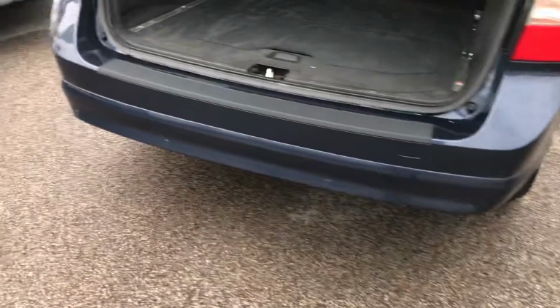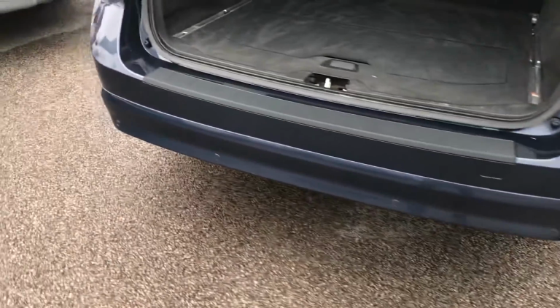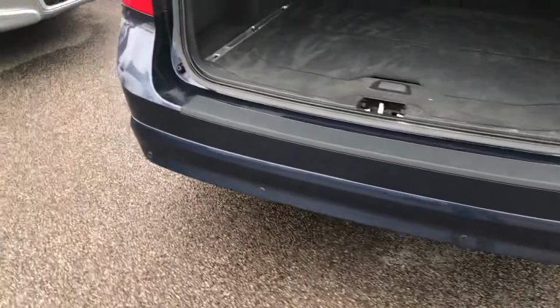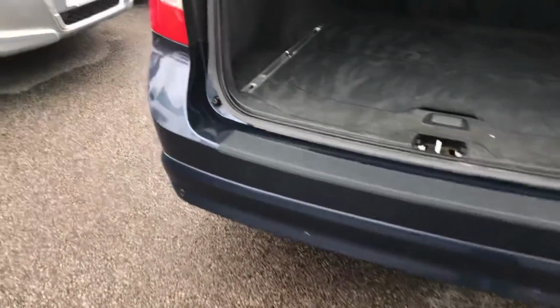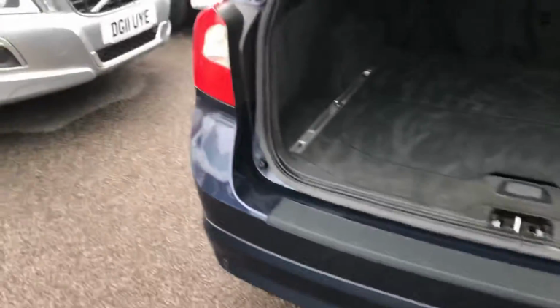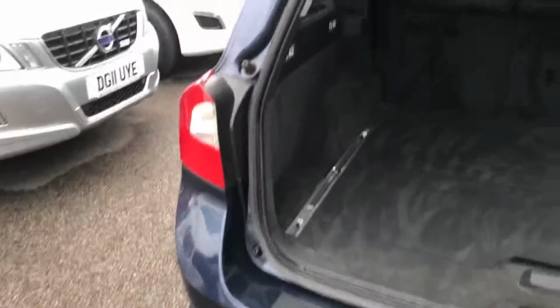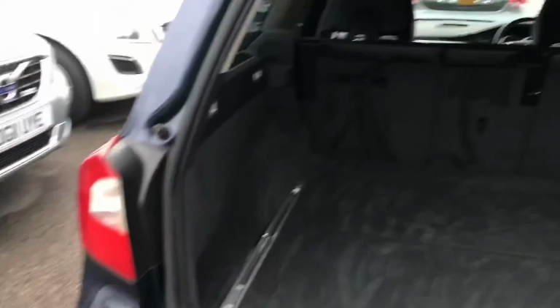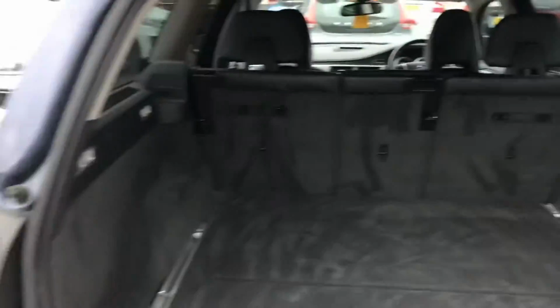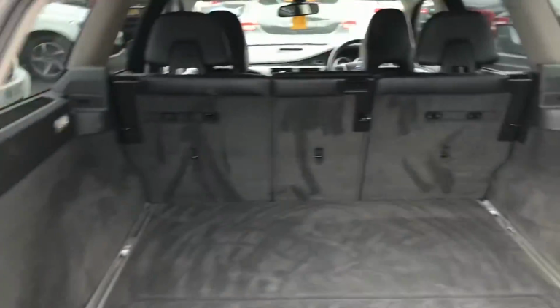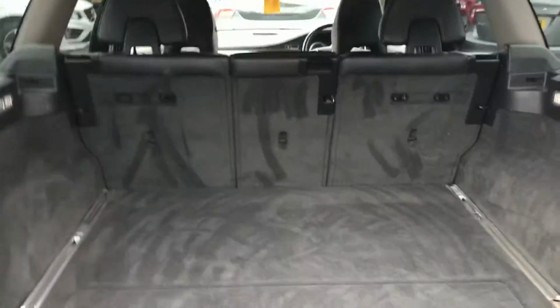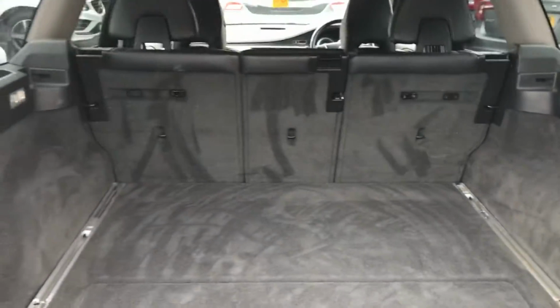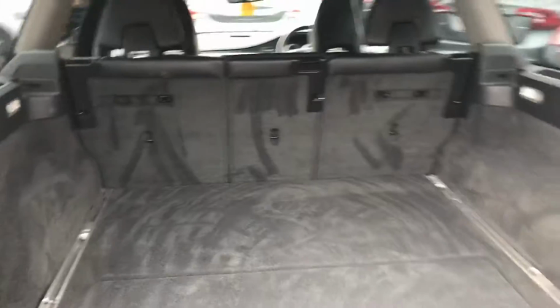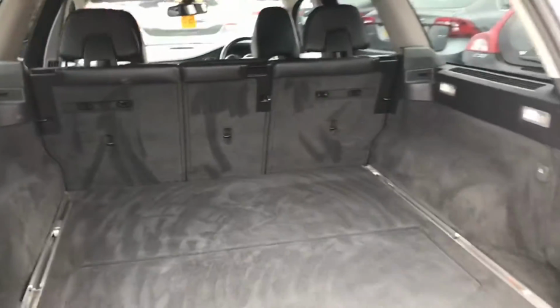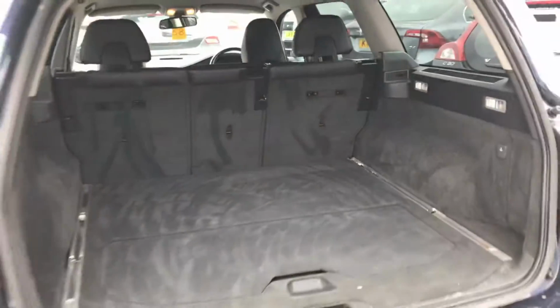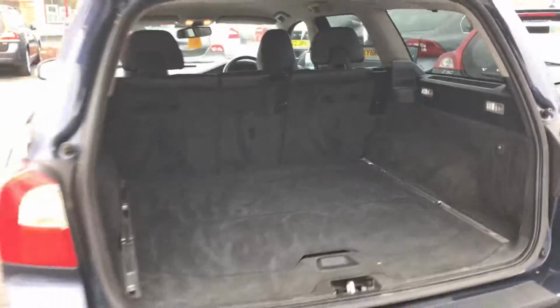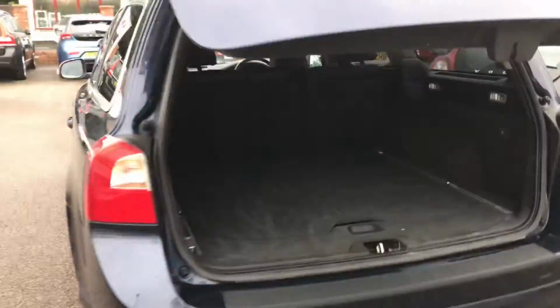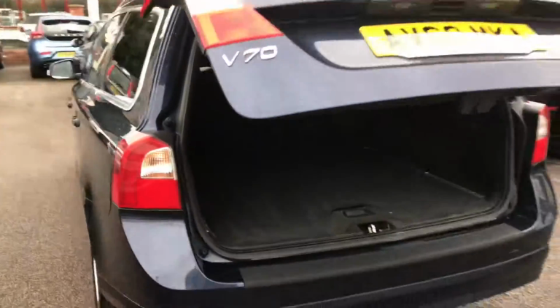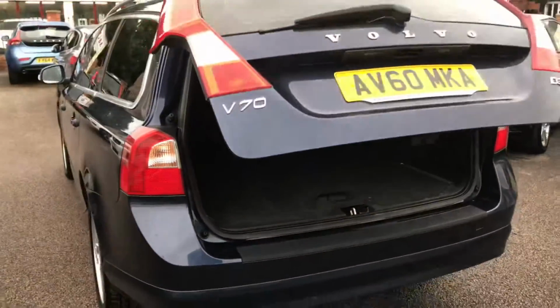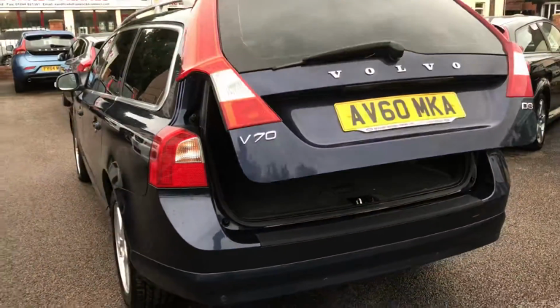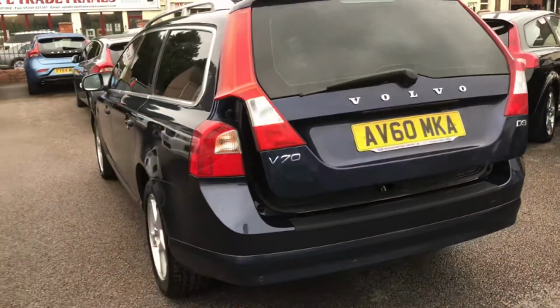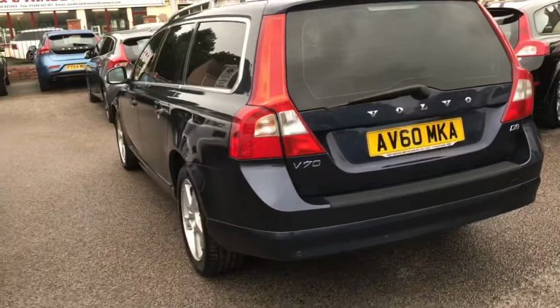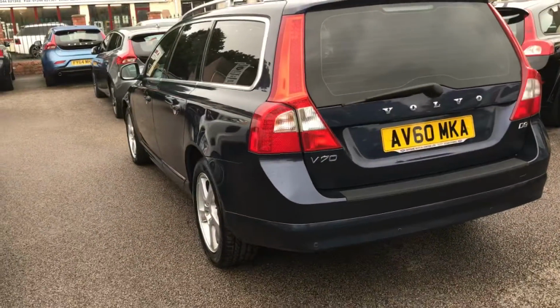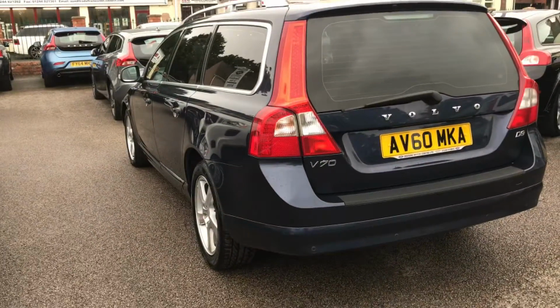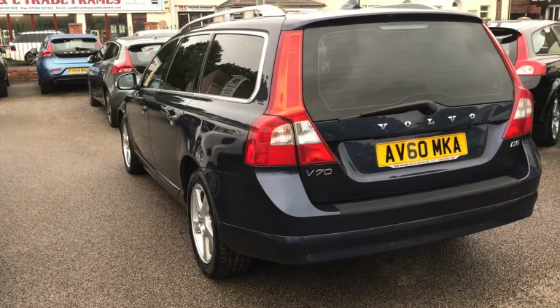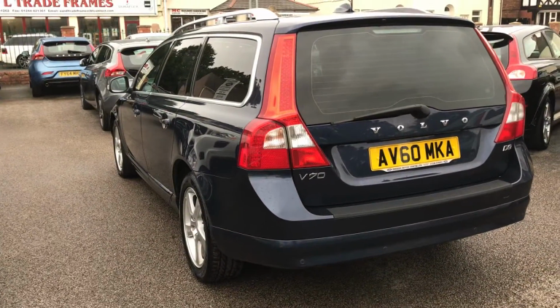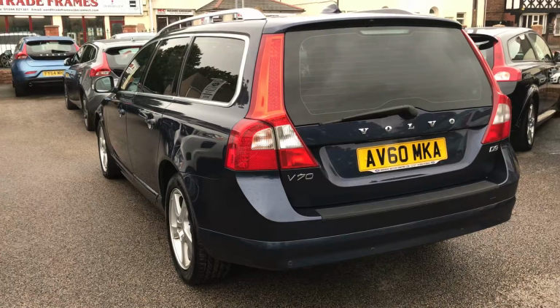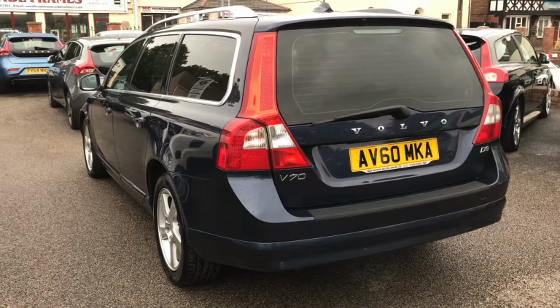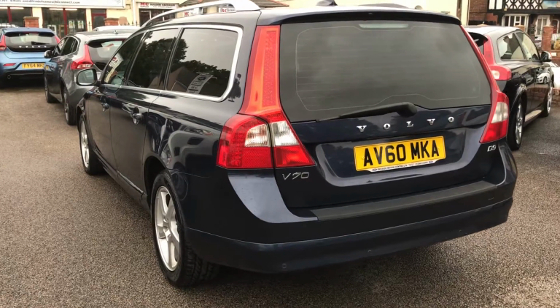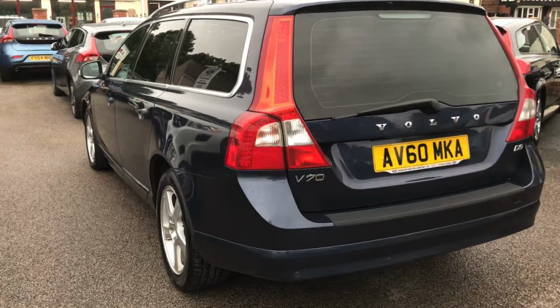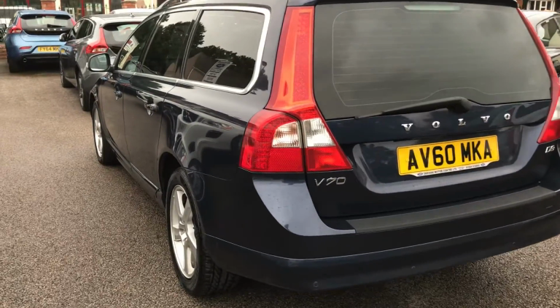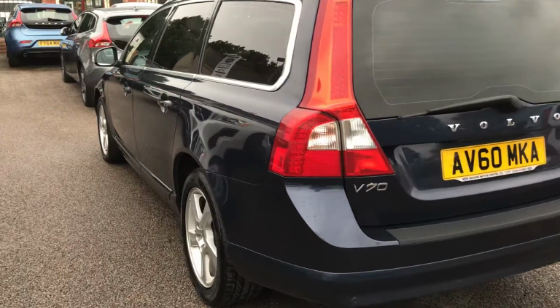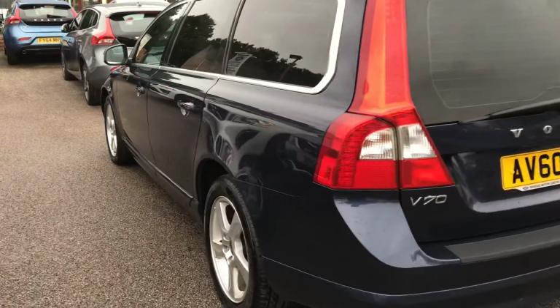The car will come fully inspected through our workshop, and comes with a warranty and a 12 month's MOT.